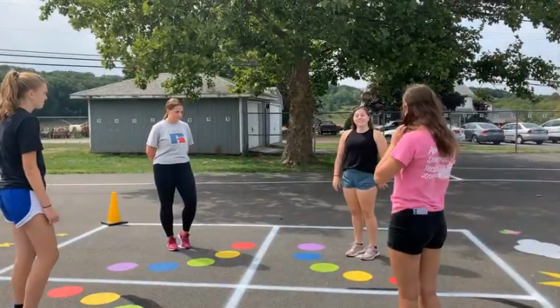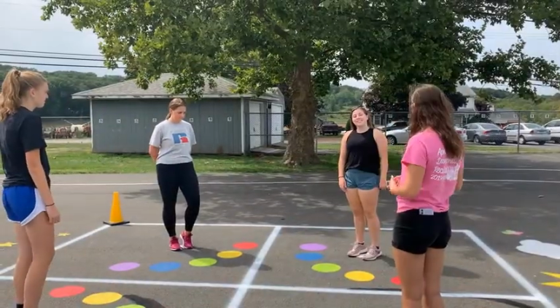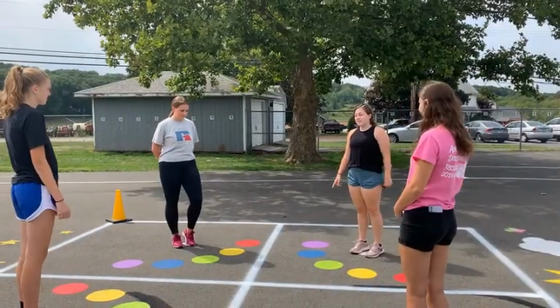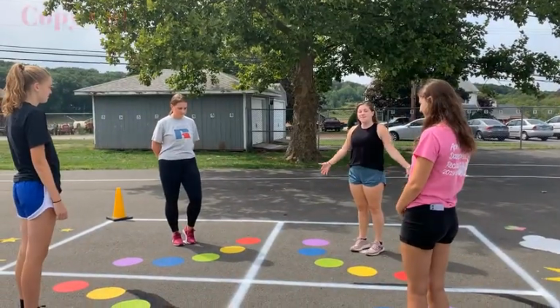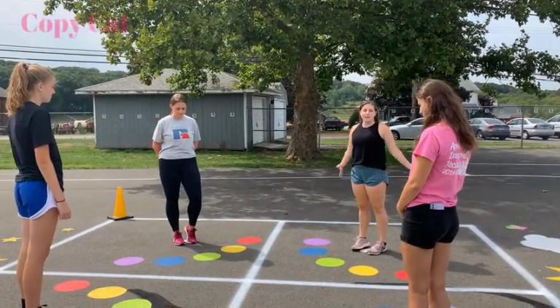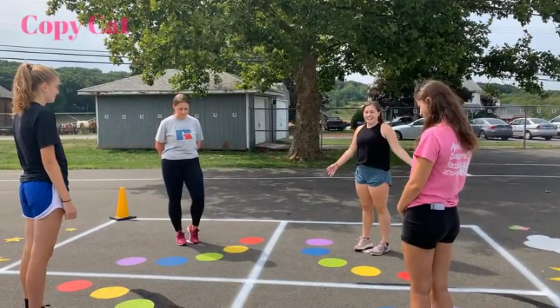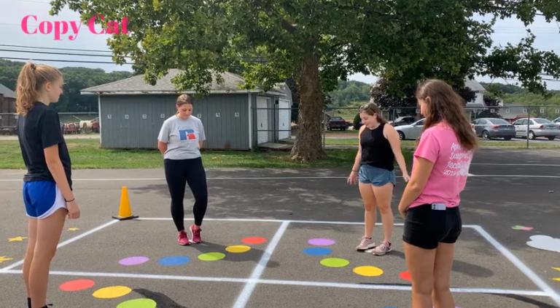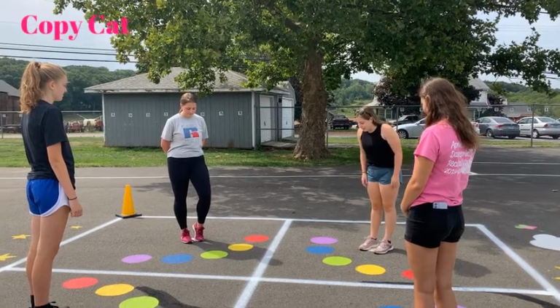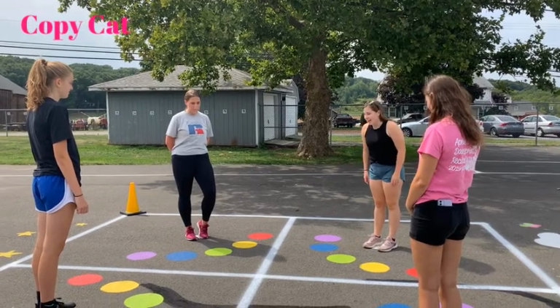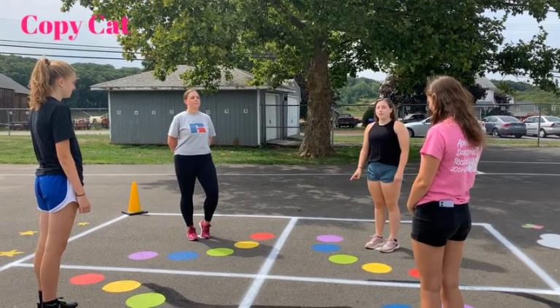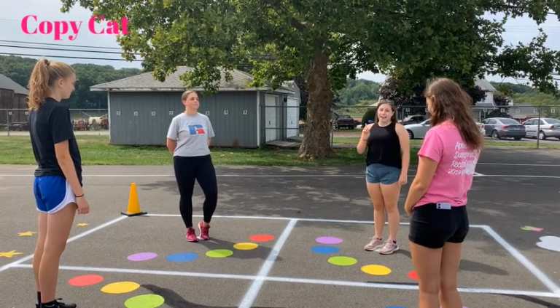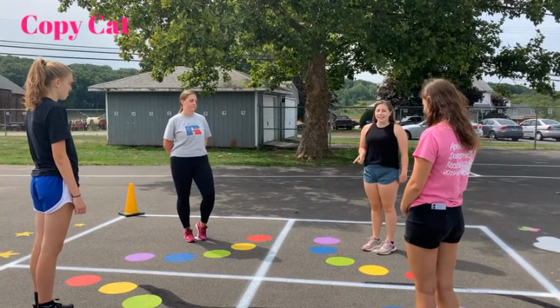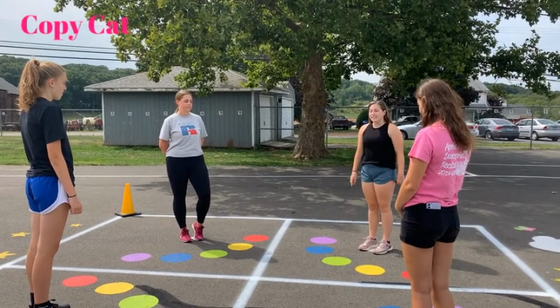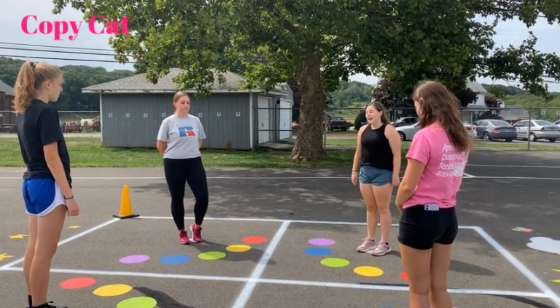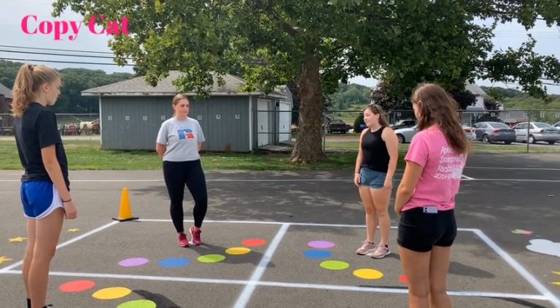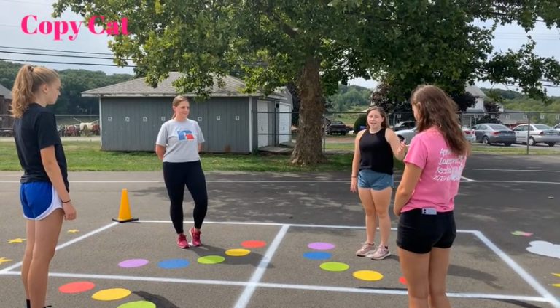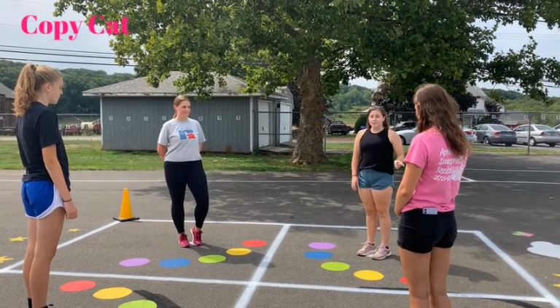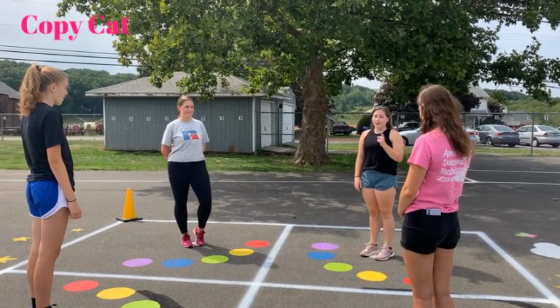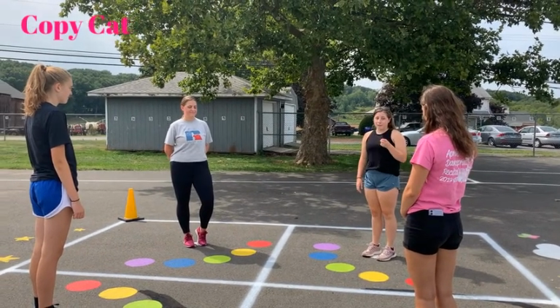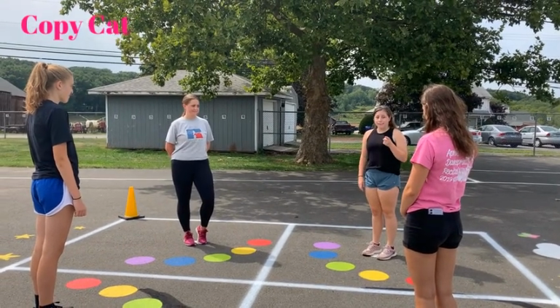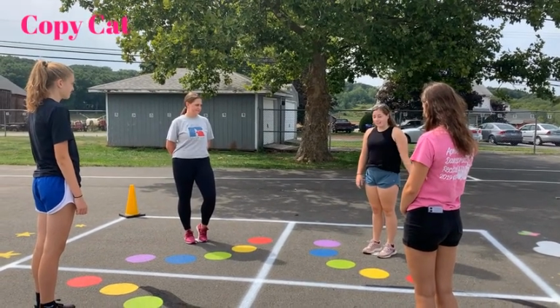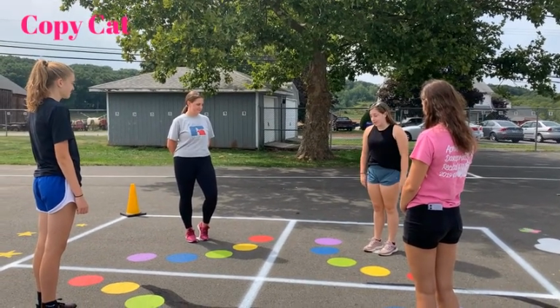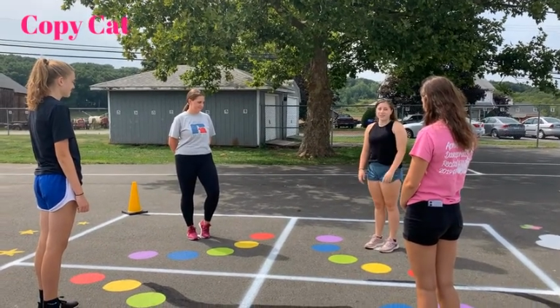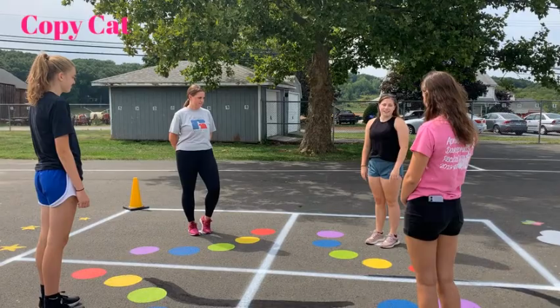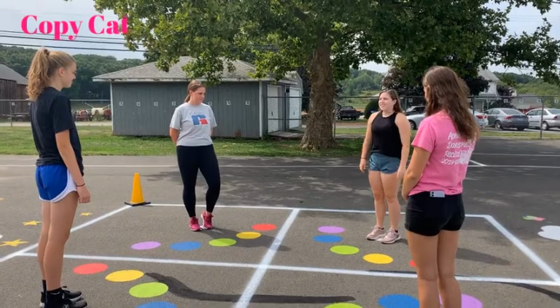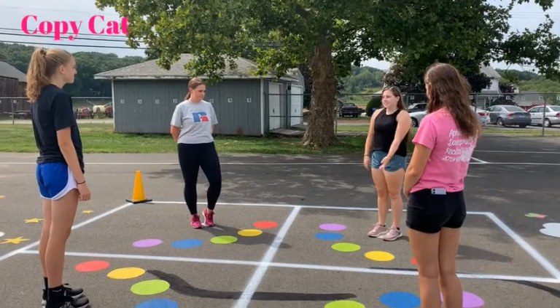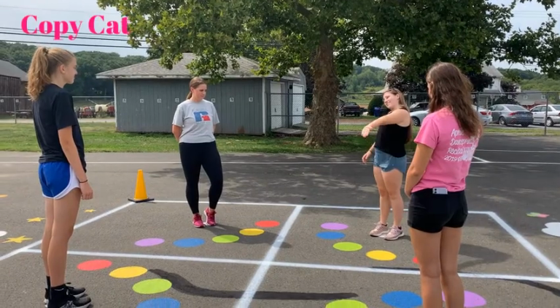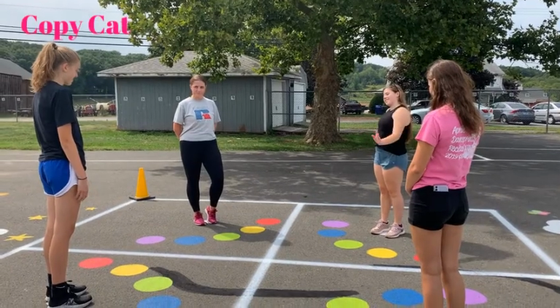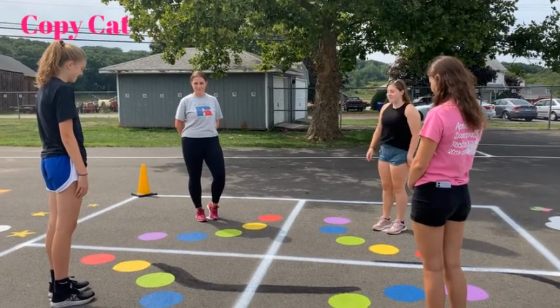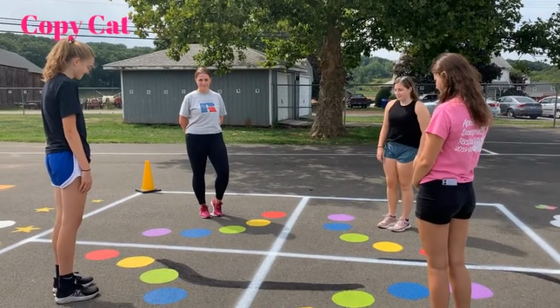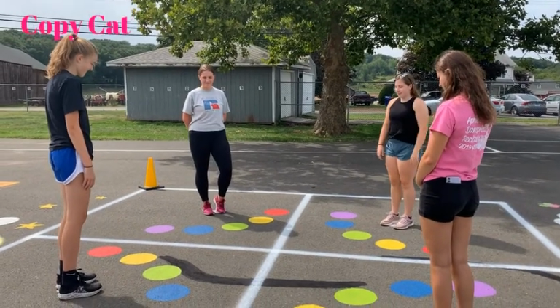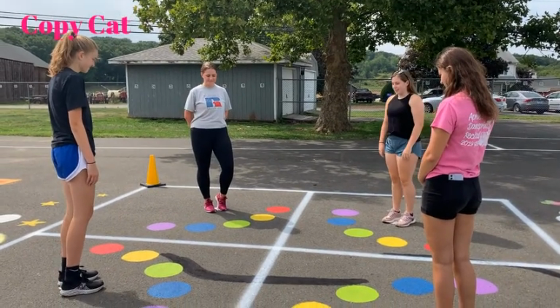Next up we have the game Copycat. With Copycat you assign a game leader and the entire game you follow that person and mirror what they're doing. Lindsey is gonna start for us and be our game leader.